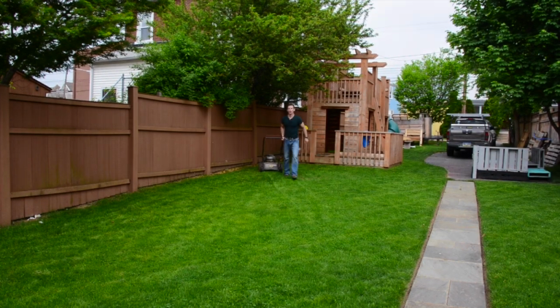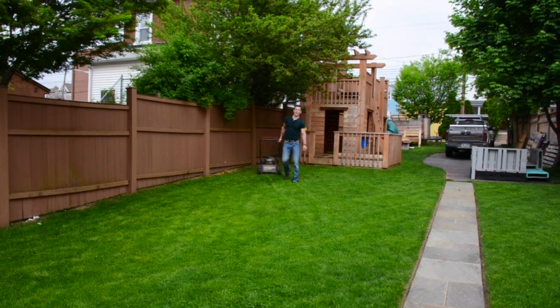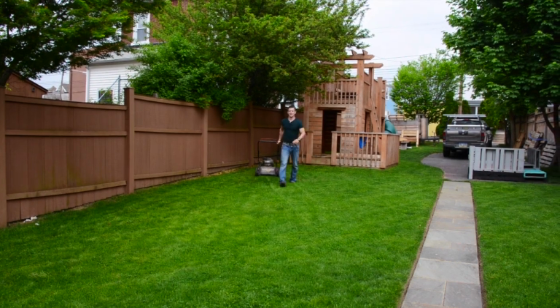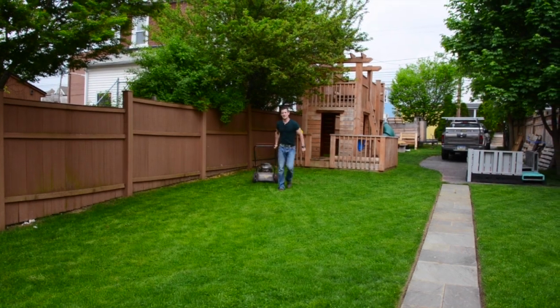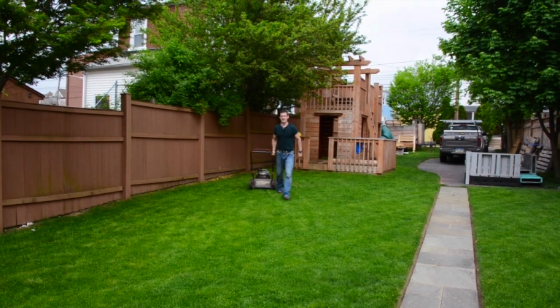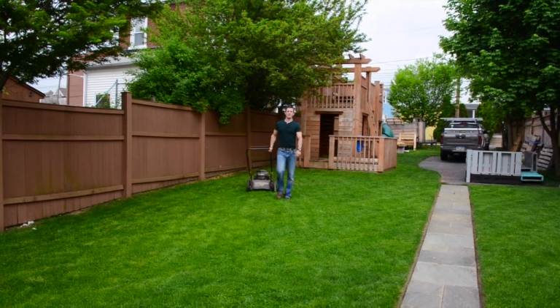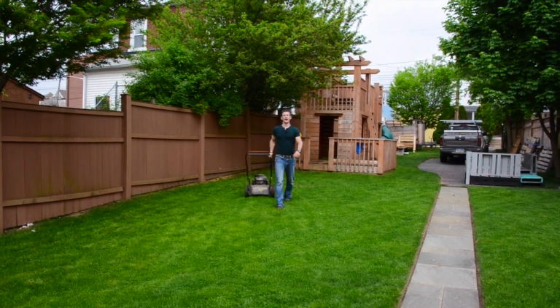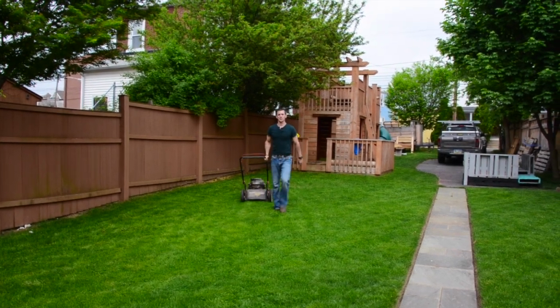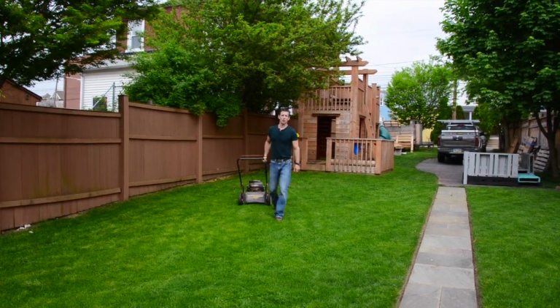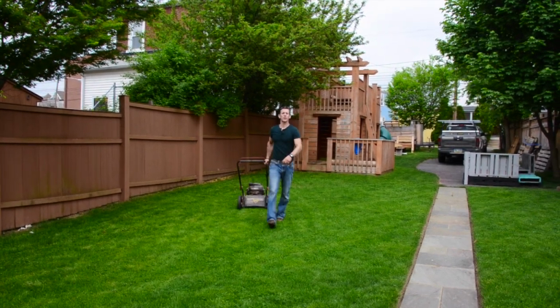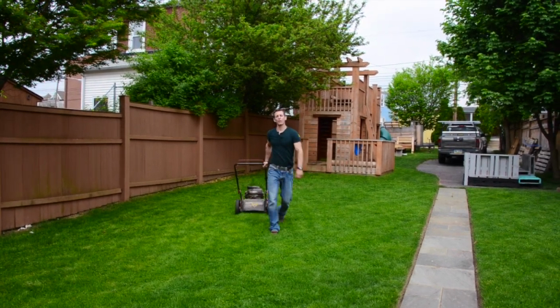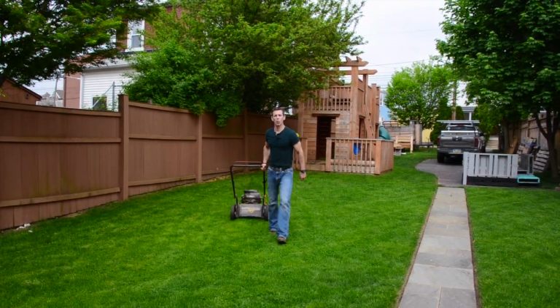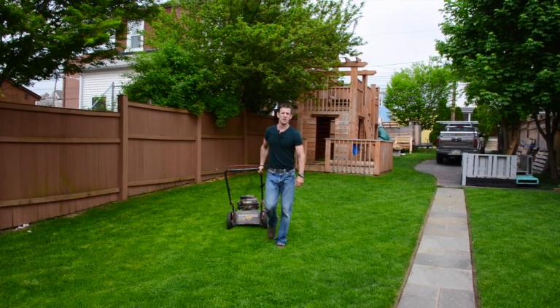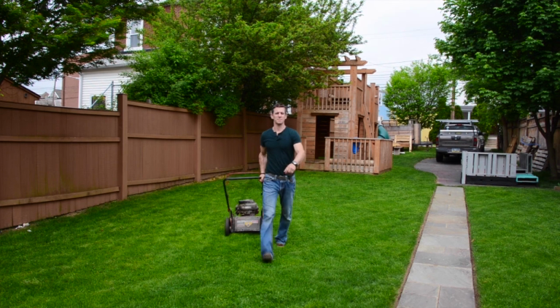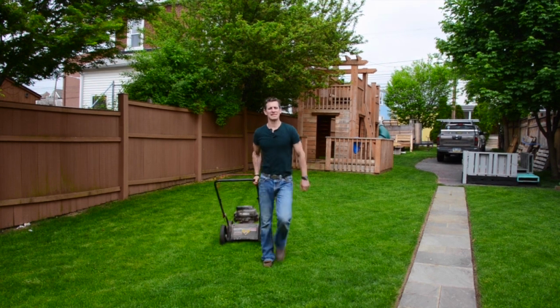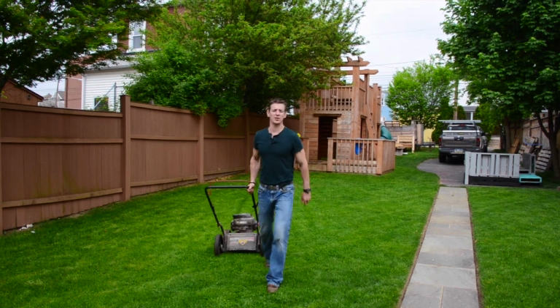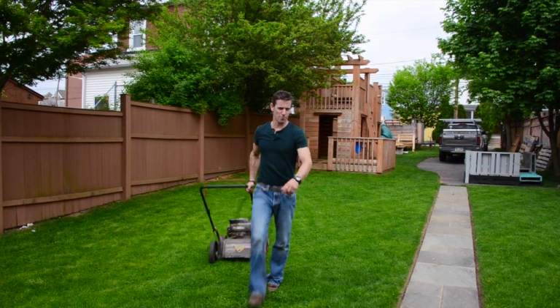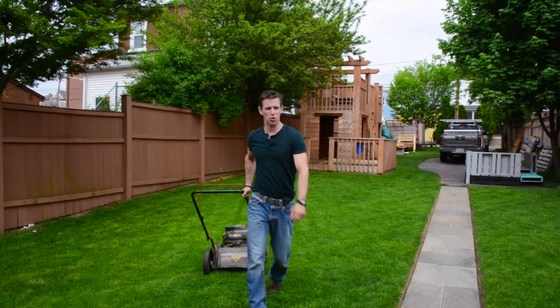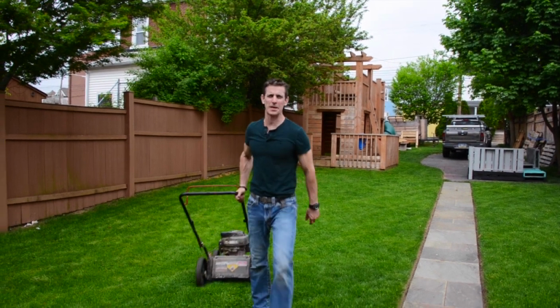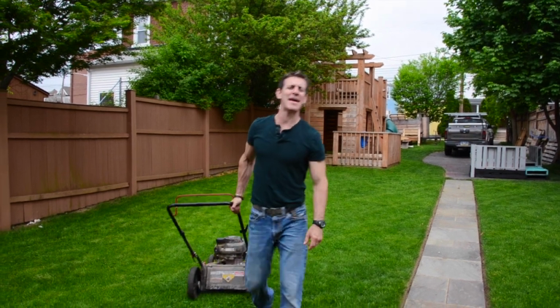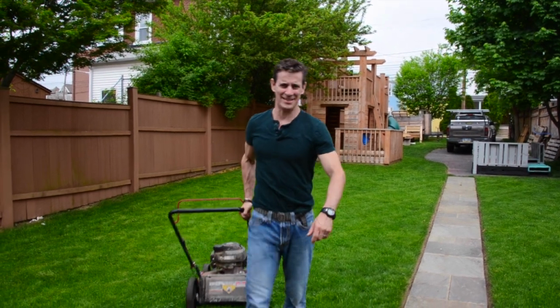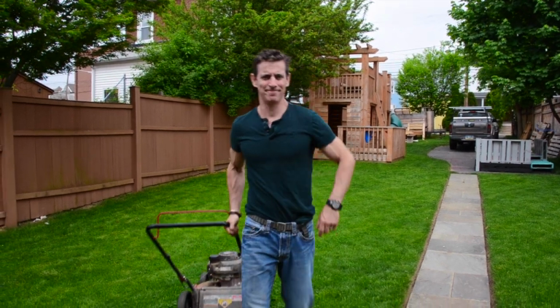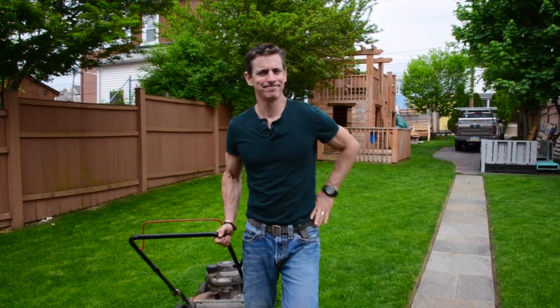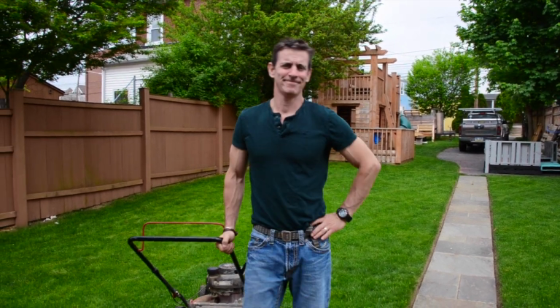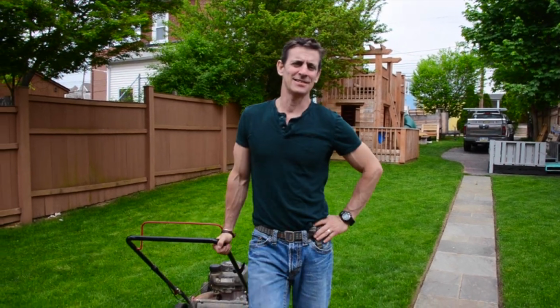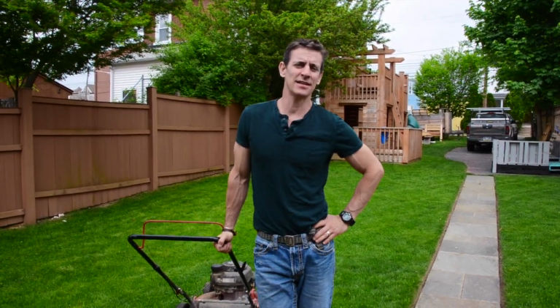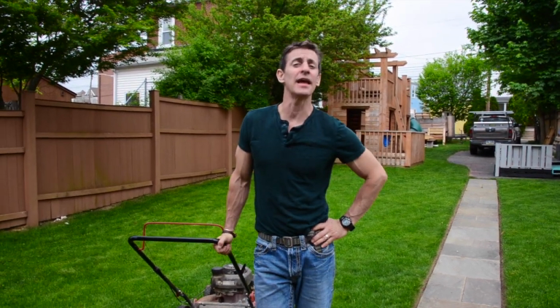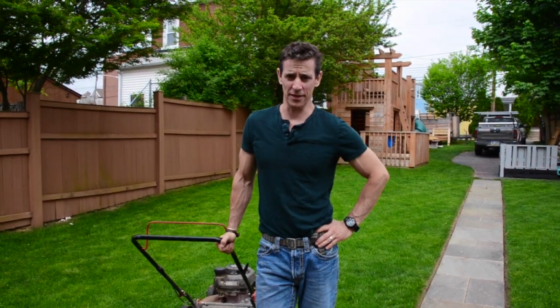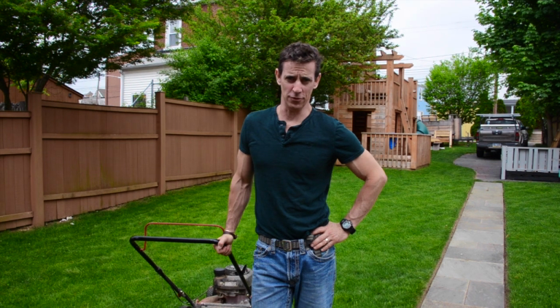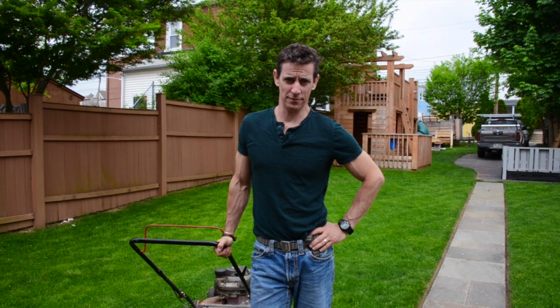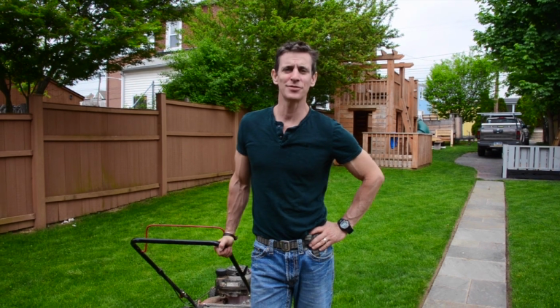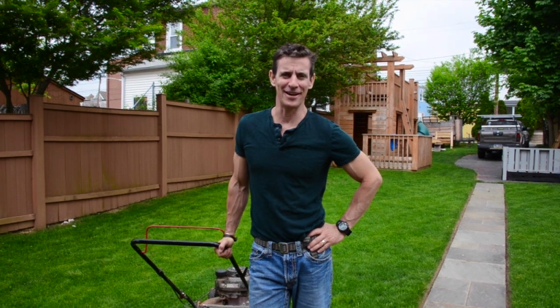Grass cutting season is upon us, so here are four tips to maintain your mower like a man. Technically anybody can do it. Check it out.